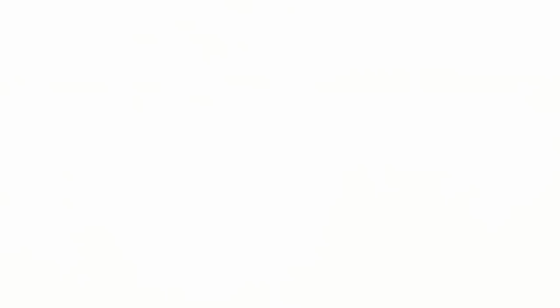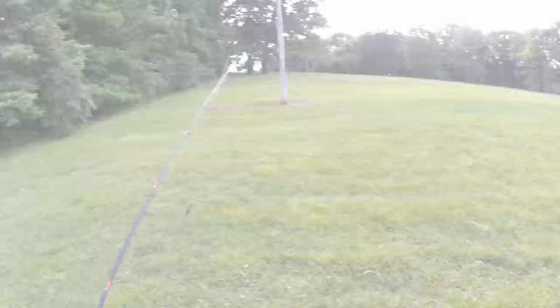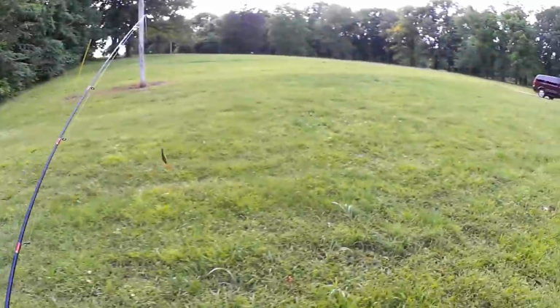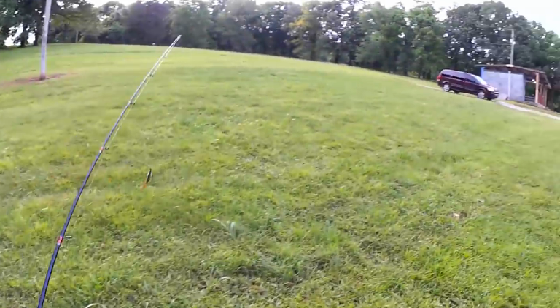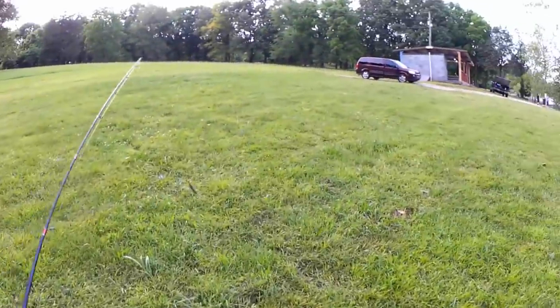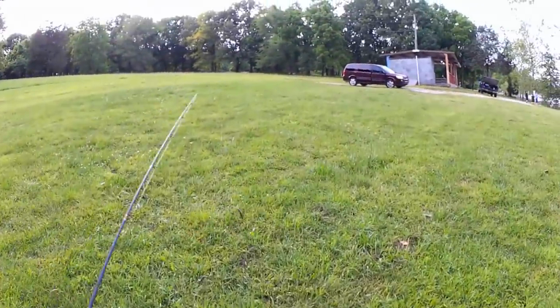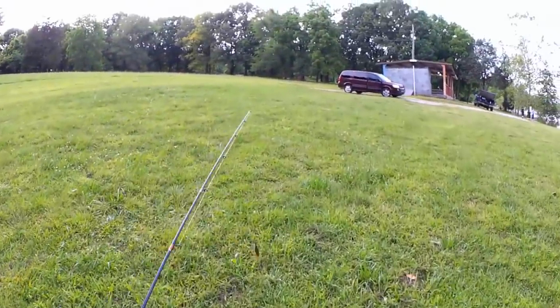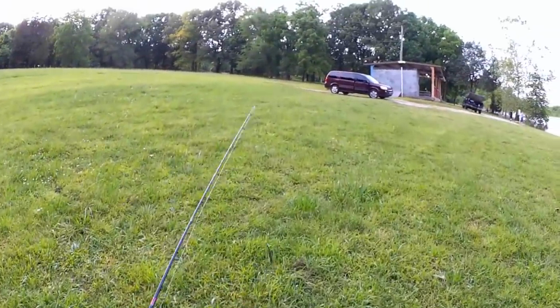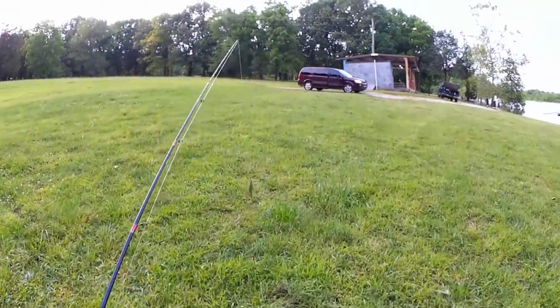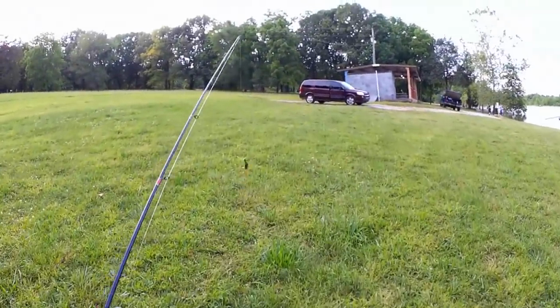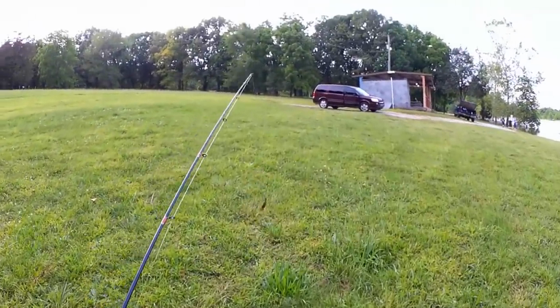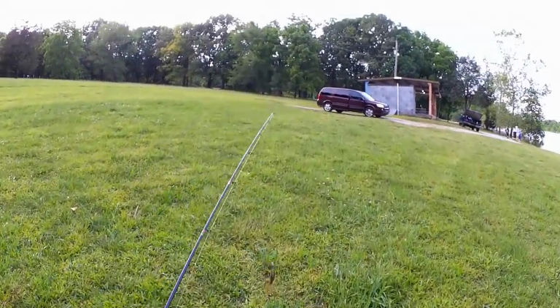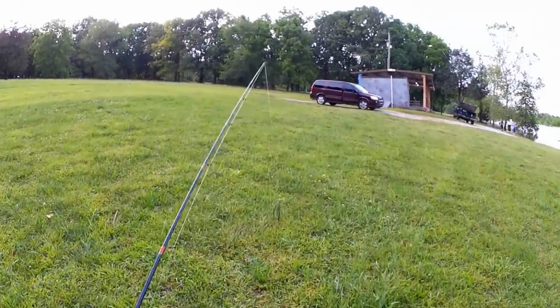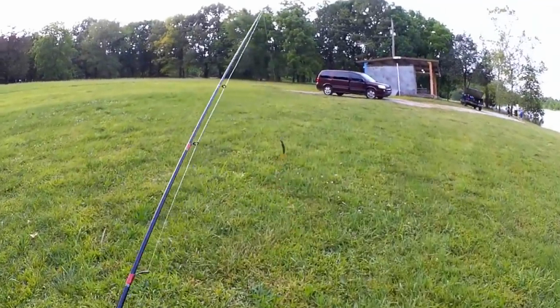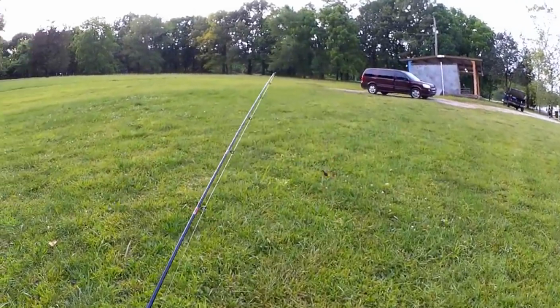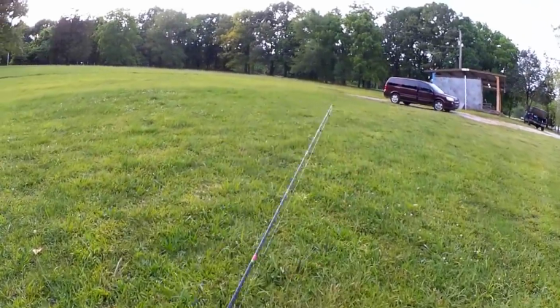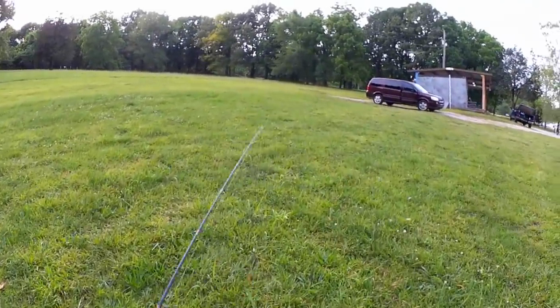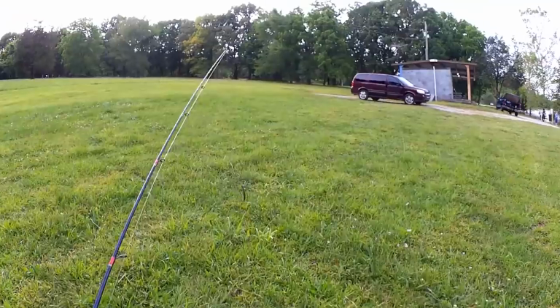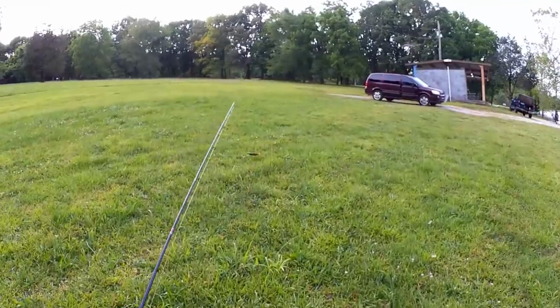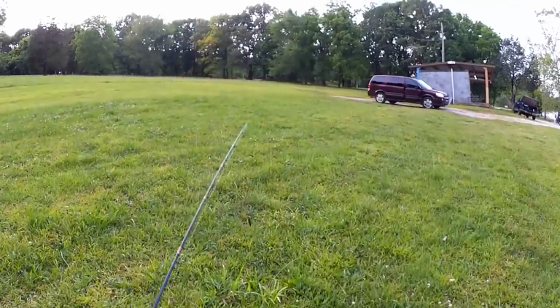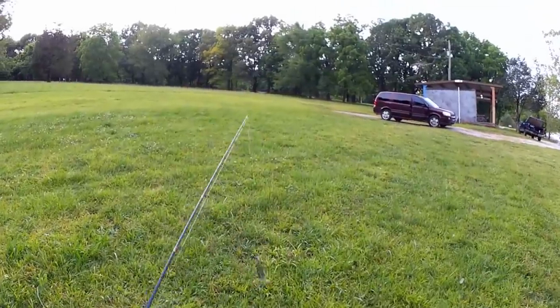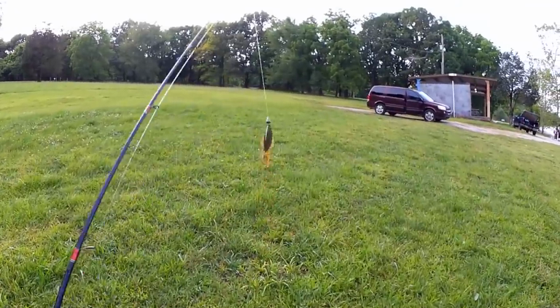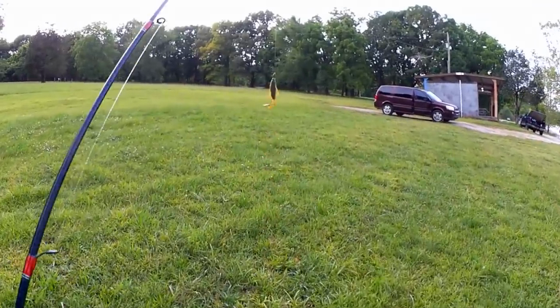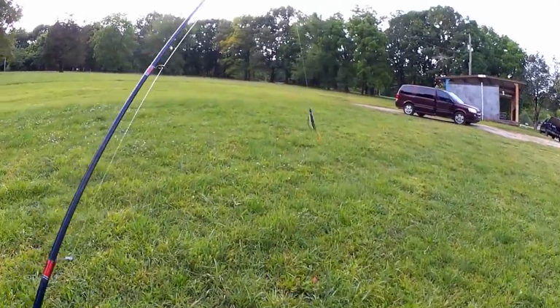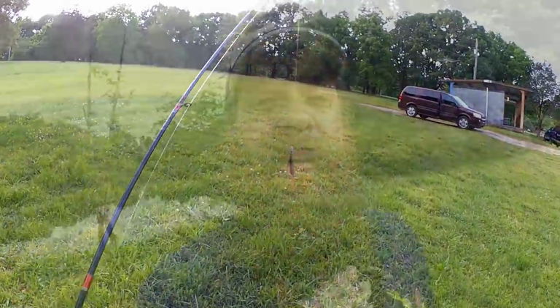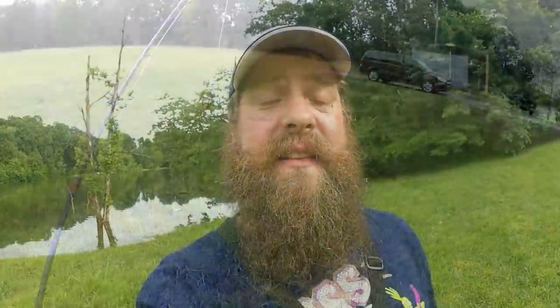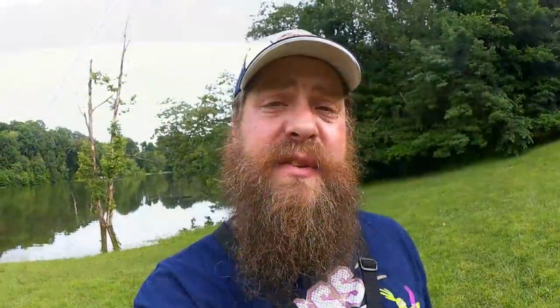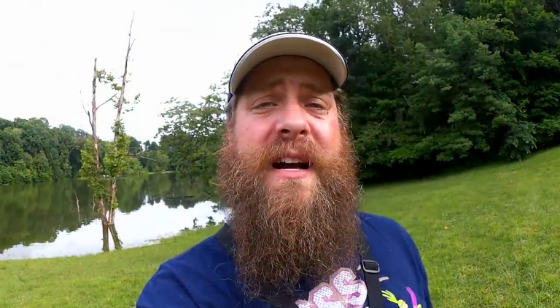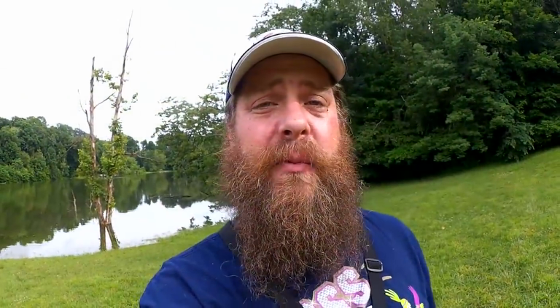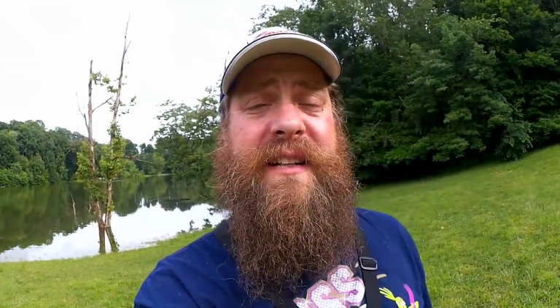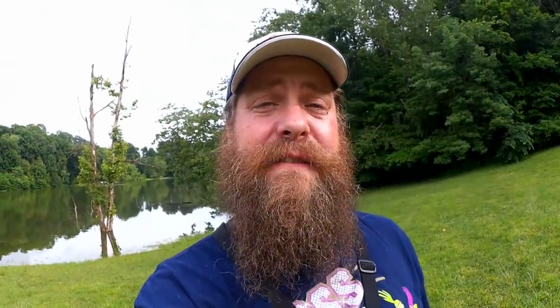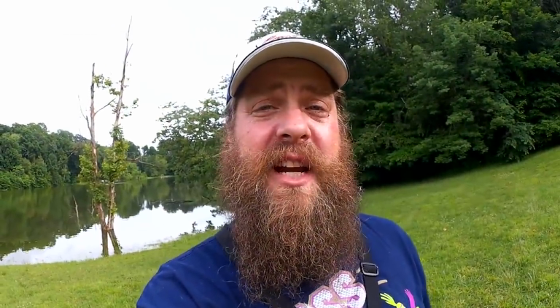Well, how about that? I stuck around for a few more casts, got one more bass. But now it's really time to go. Thanks for watching Realistic Fishing. Keep it realistic.